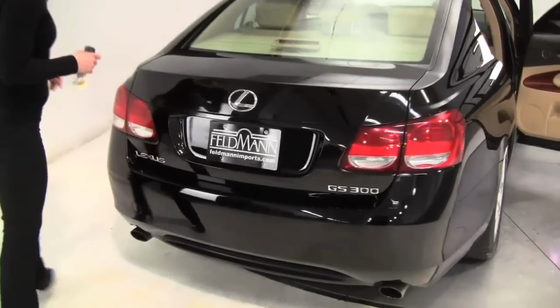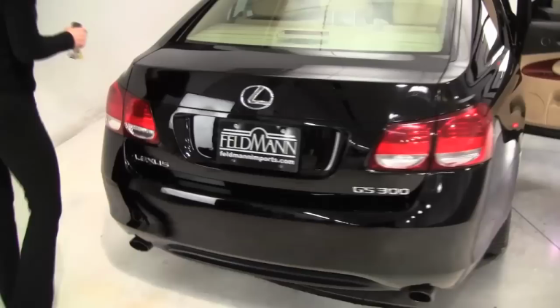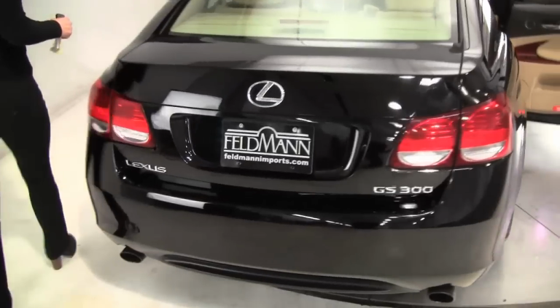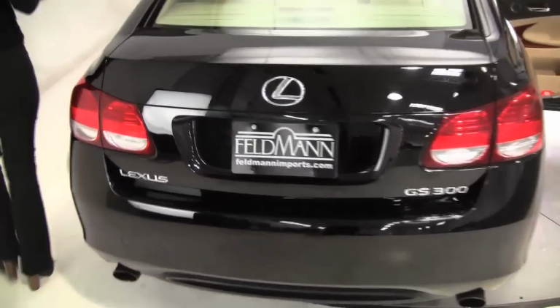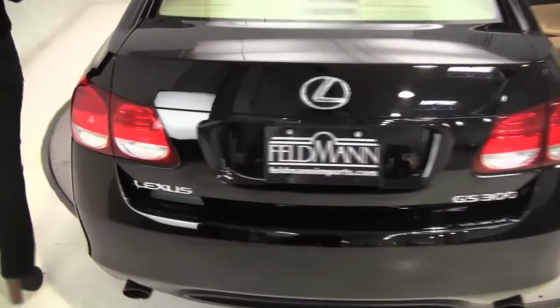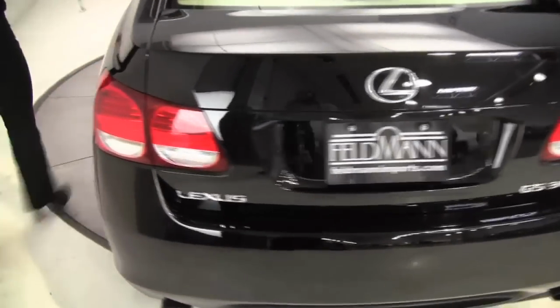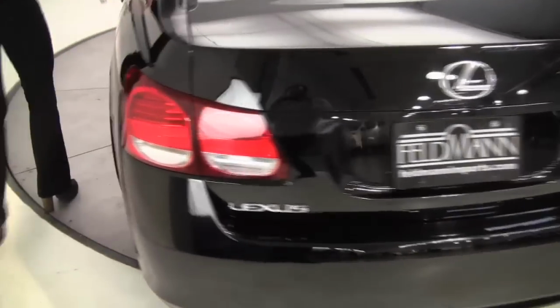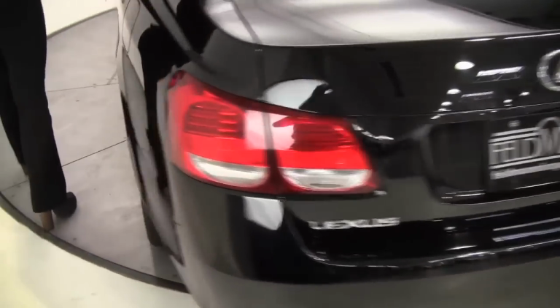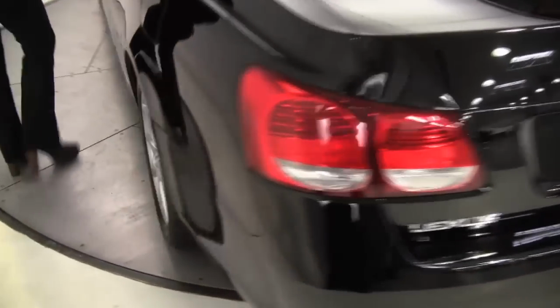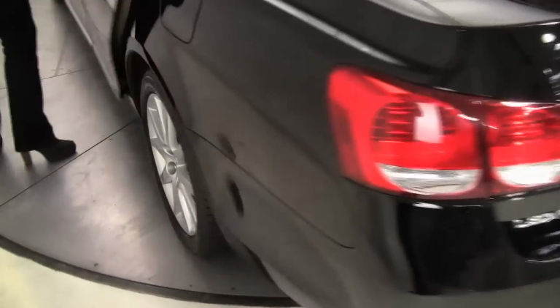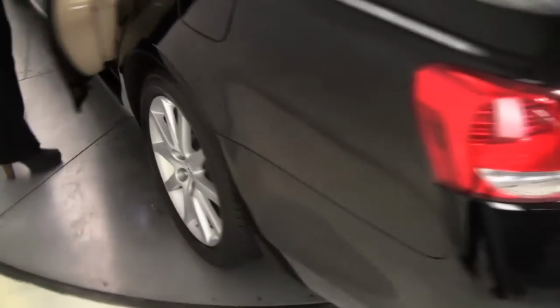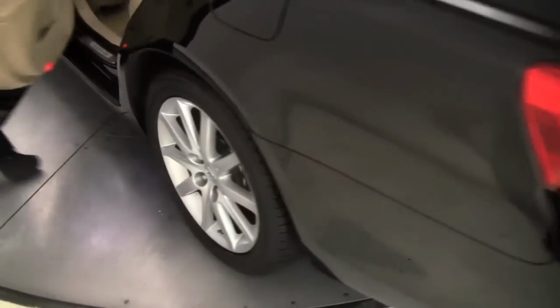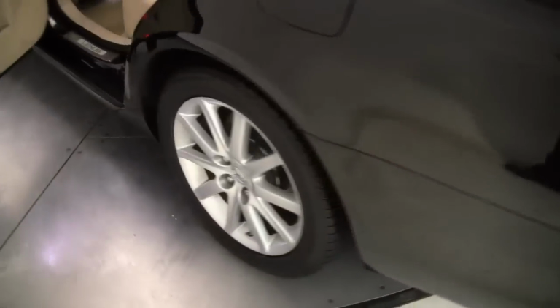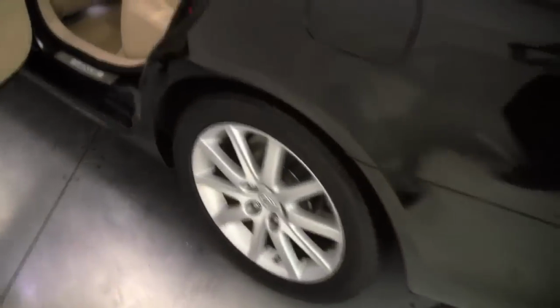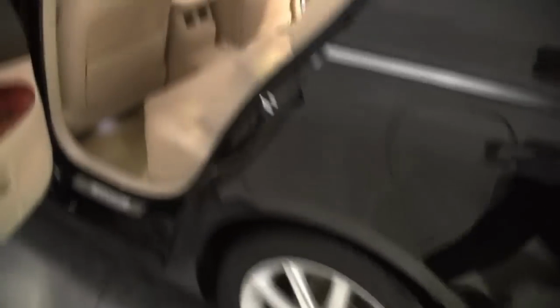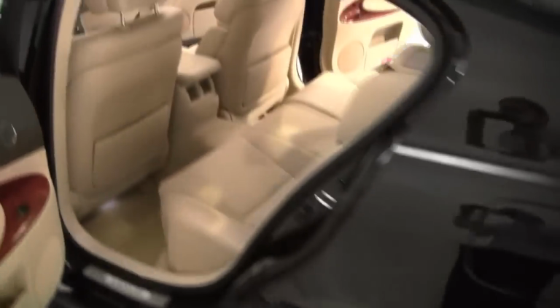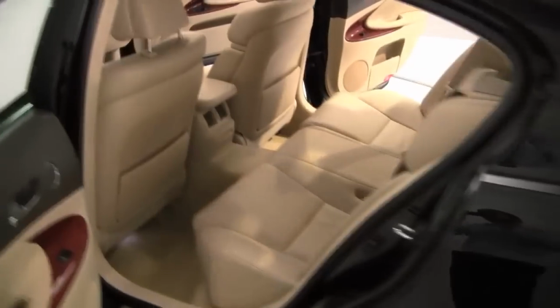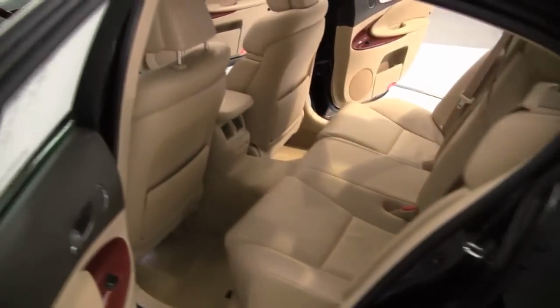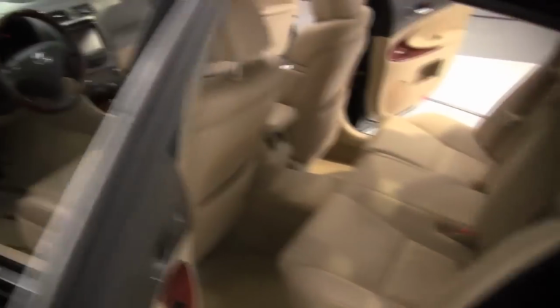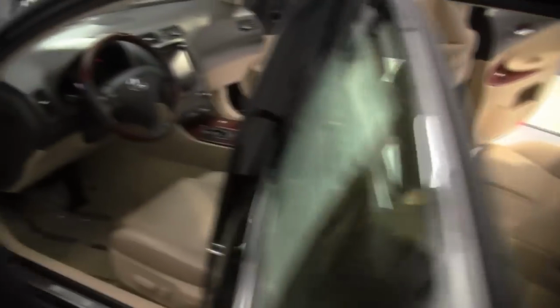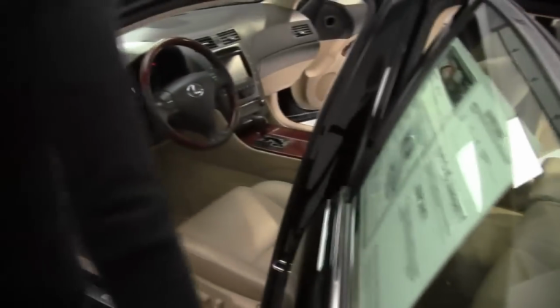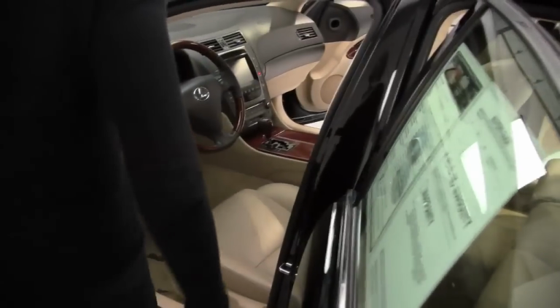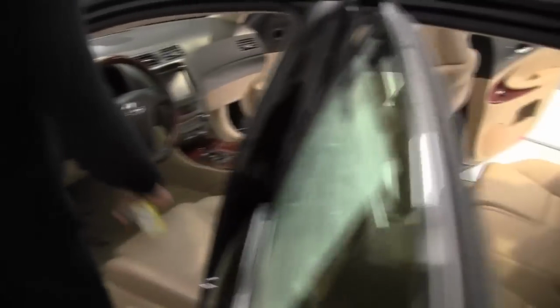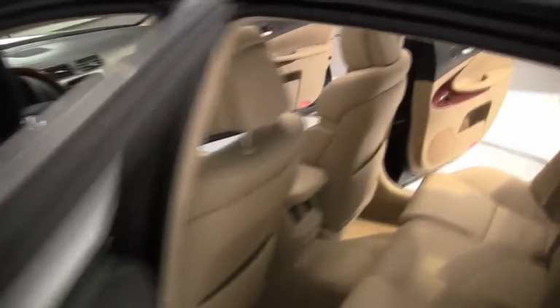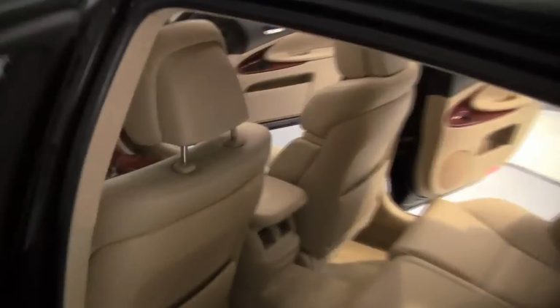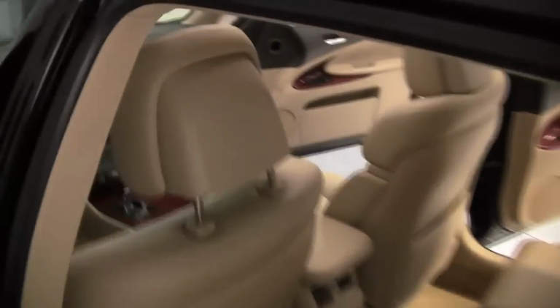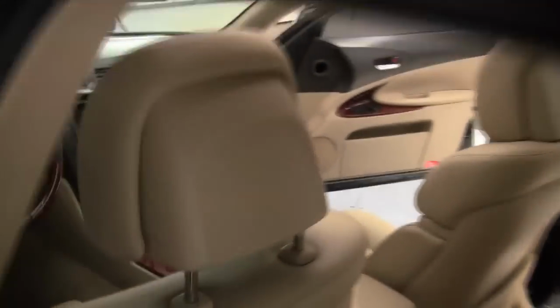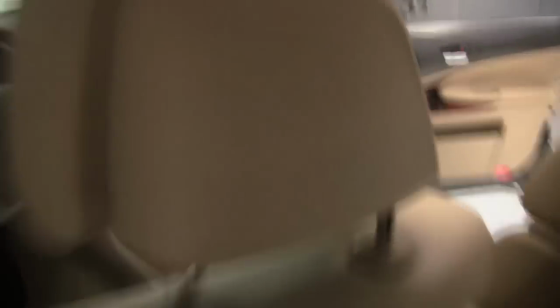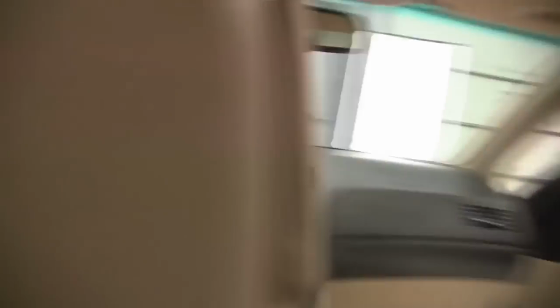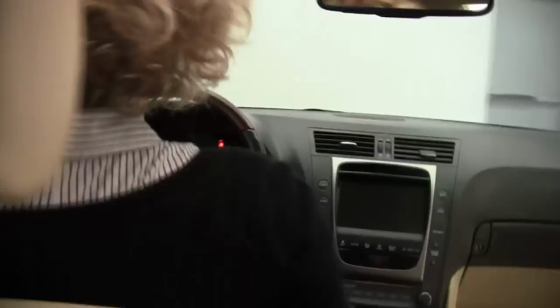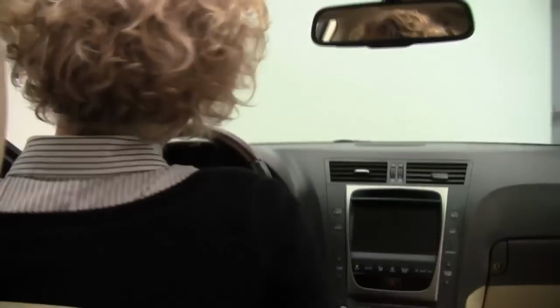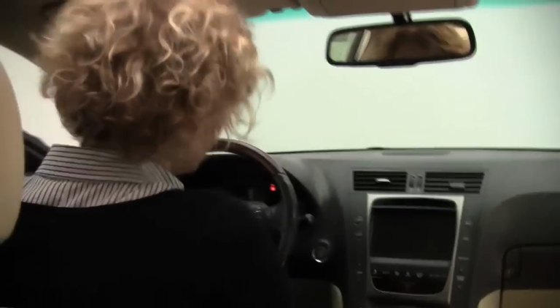Around the side, the body is in amazing condition. It smells great on the interior — definitely a non-smoked-in vehicle. Visibility is great.